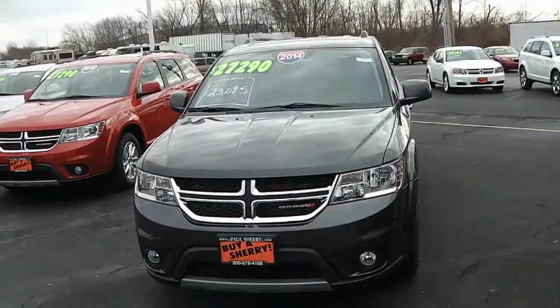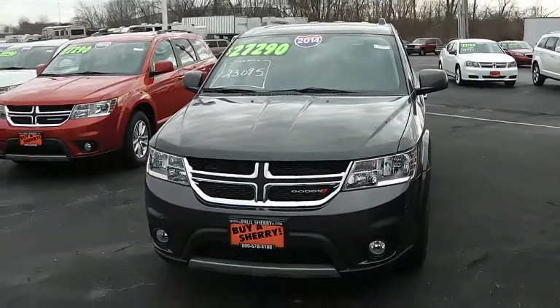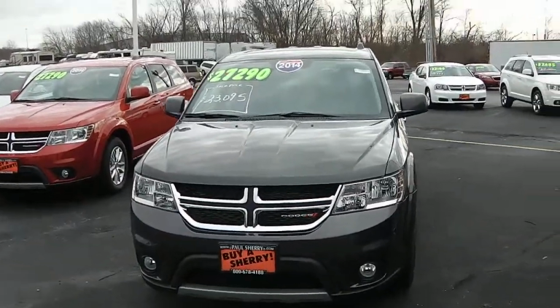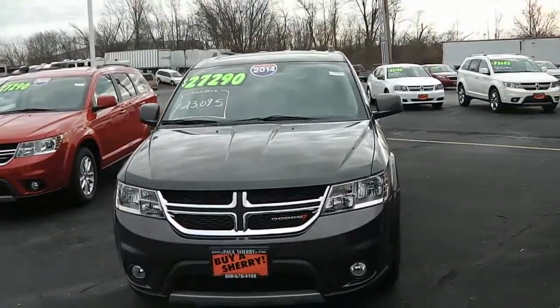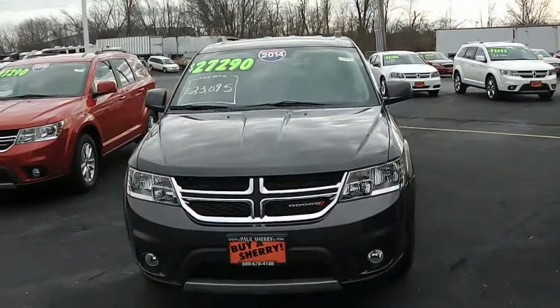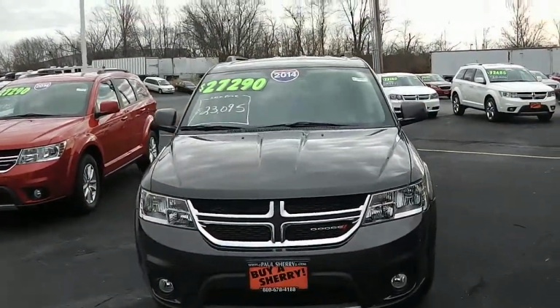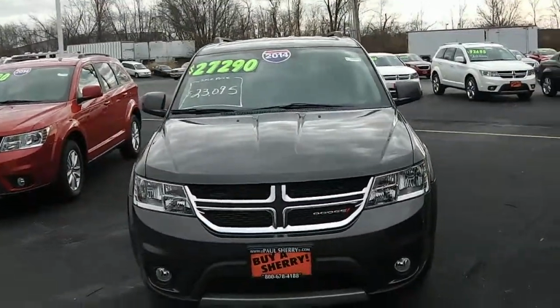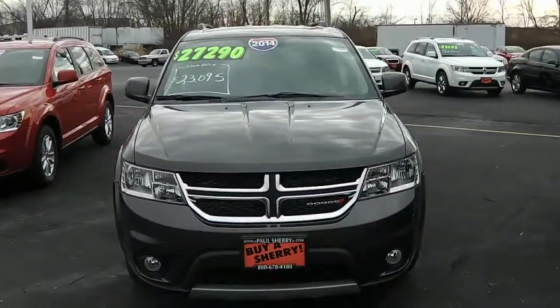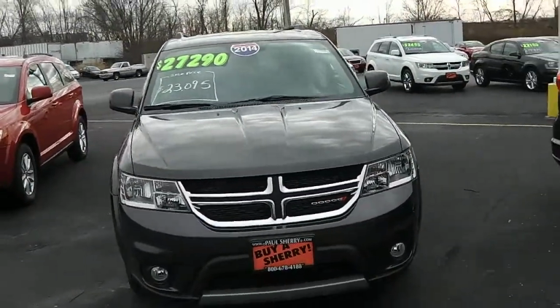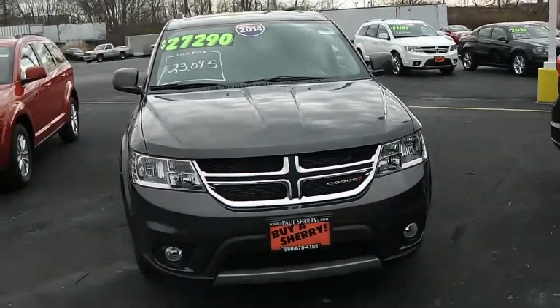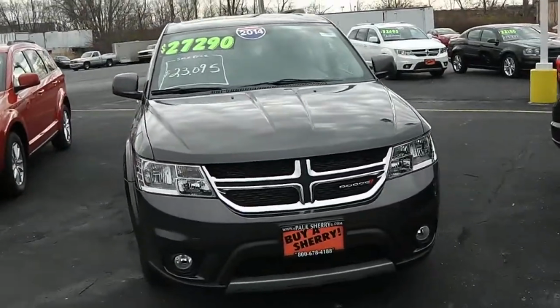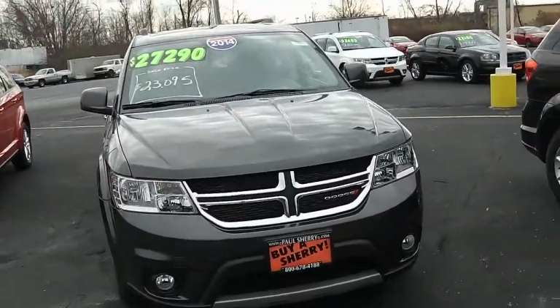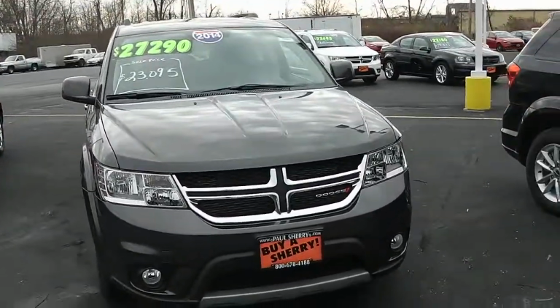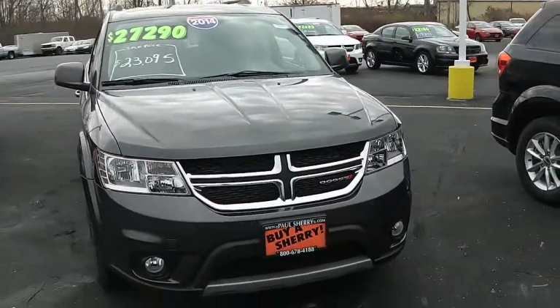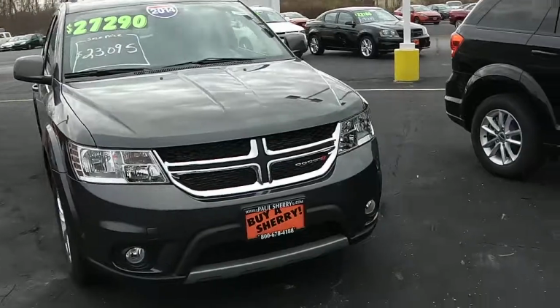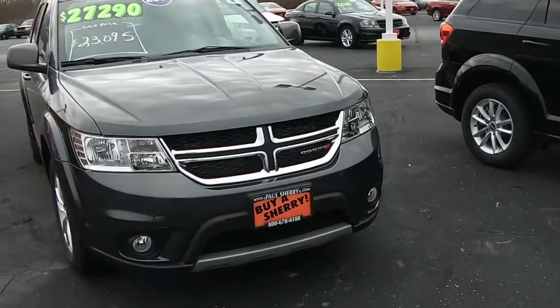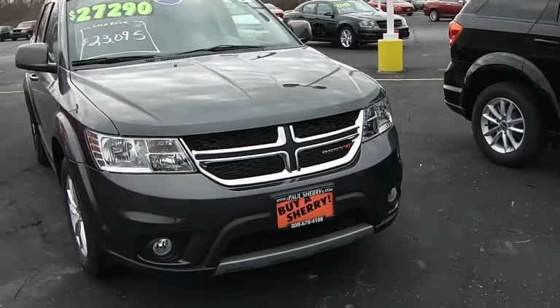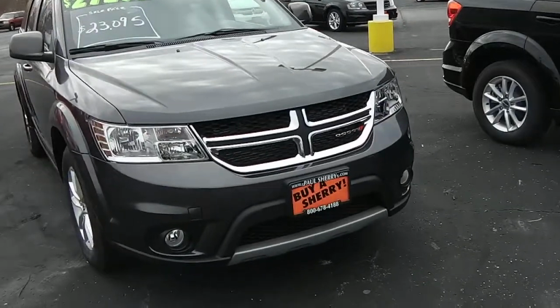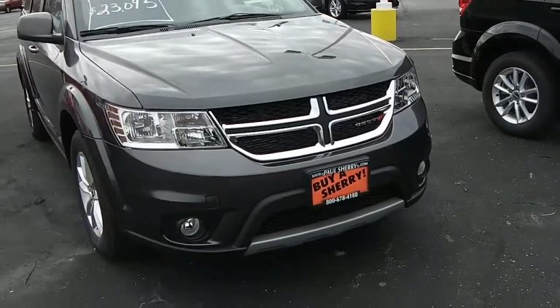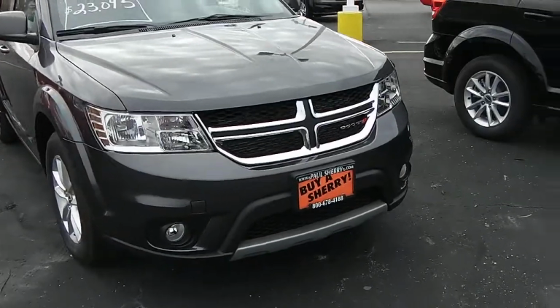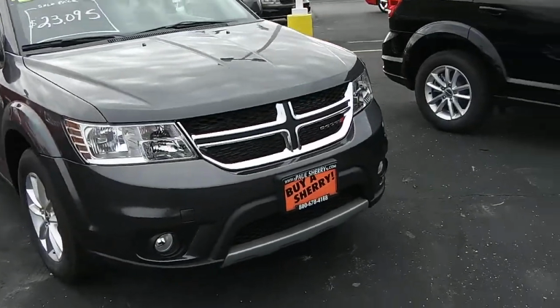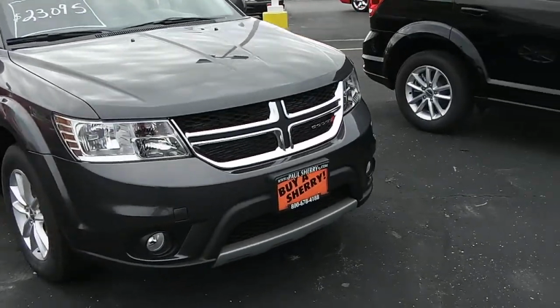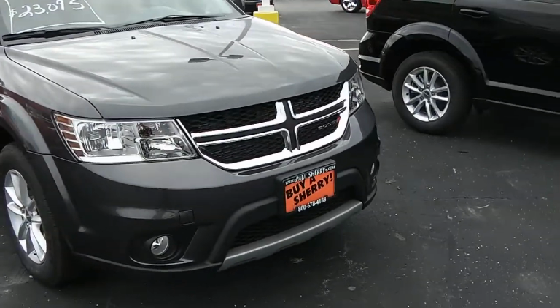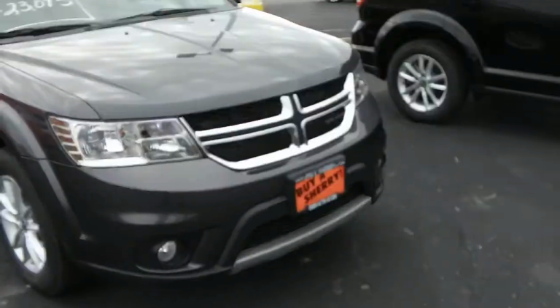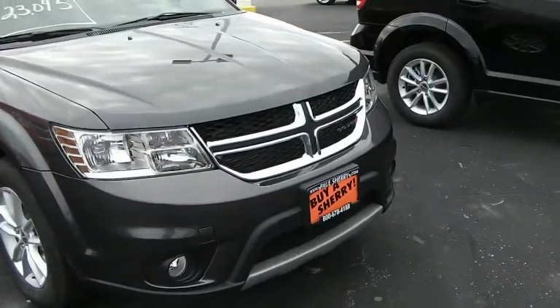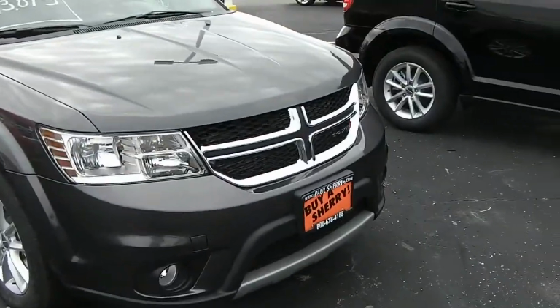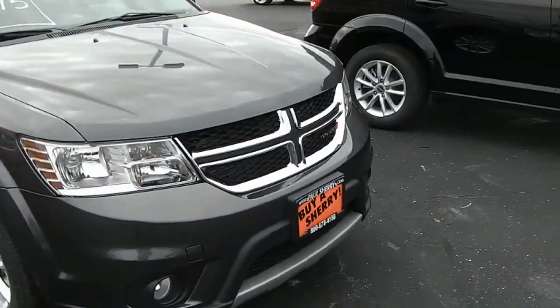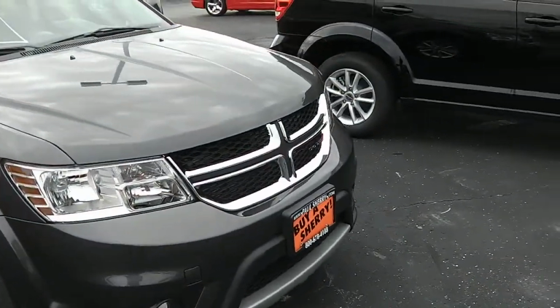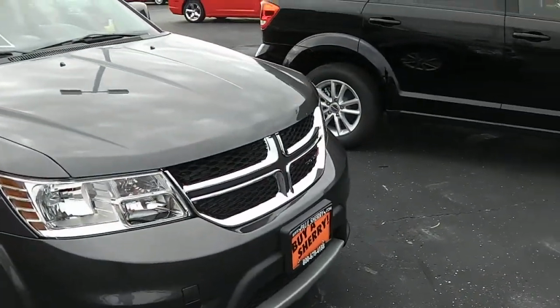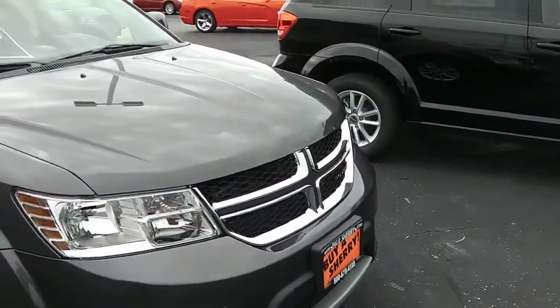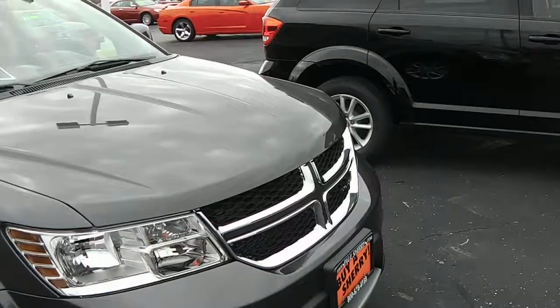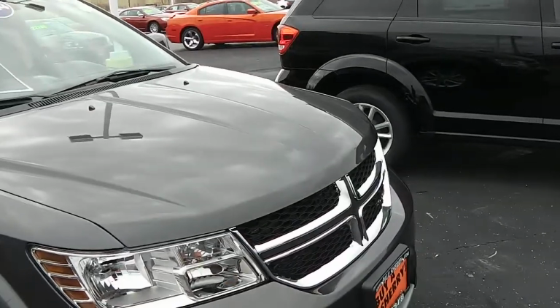Welcome to Paul Sherry Chrysler Dodge Jeep. Here we're looking at a 2014 Dodge Journey. It does have the fog lights, signature Dodge Crosshair grille, and a nice hood design.